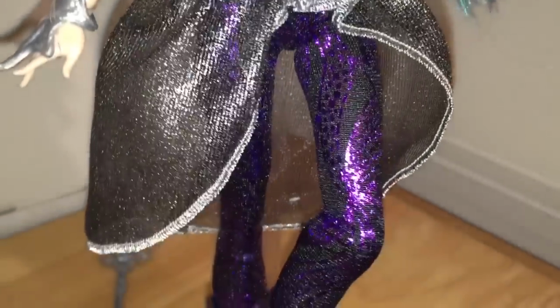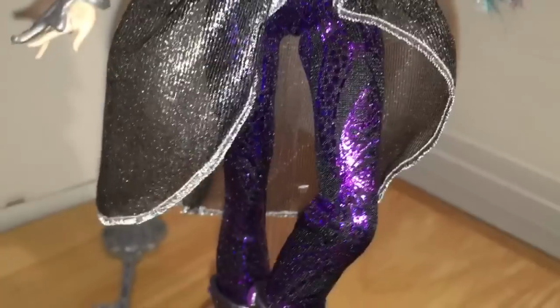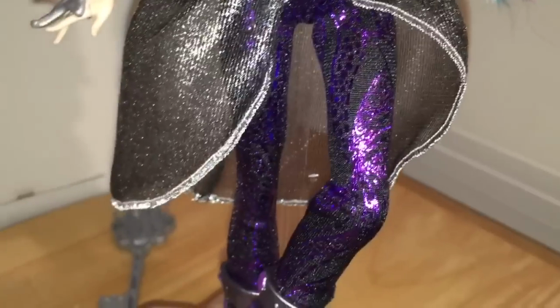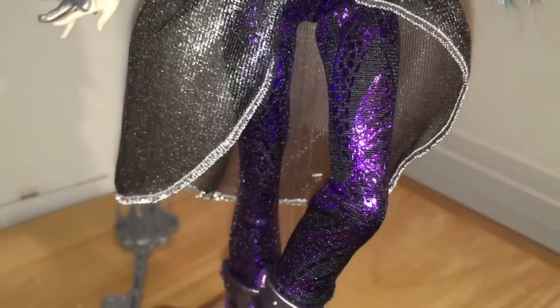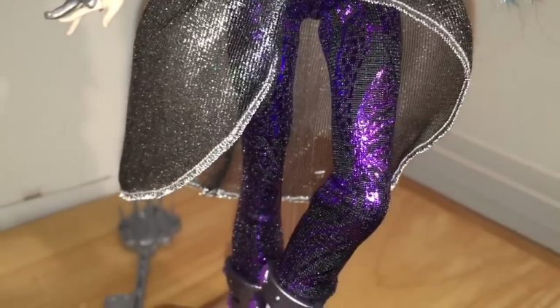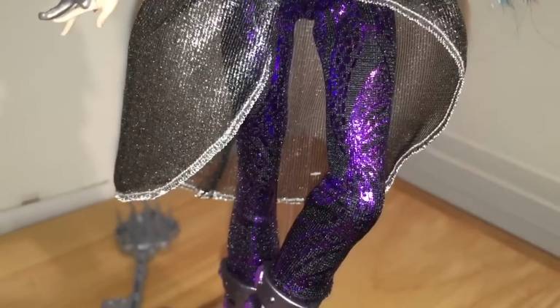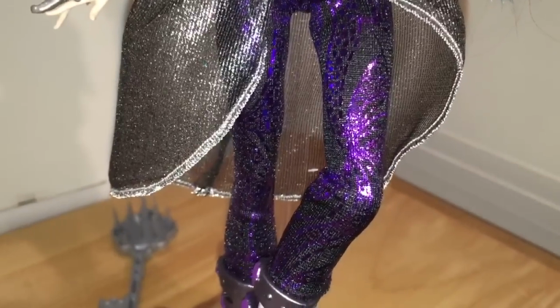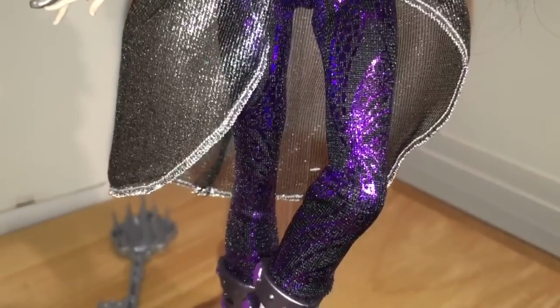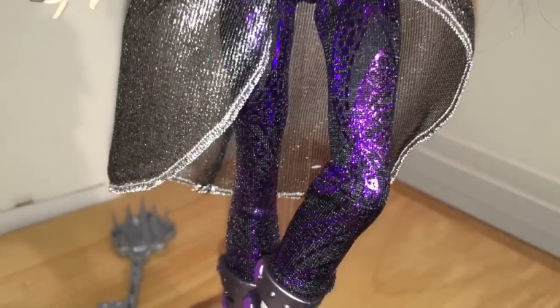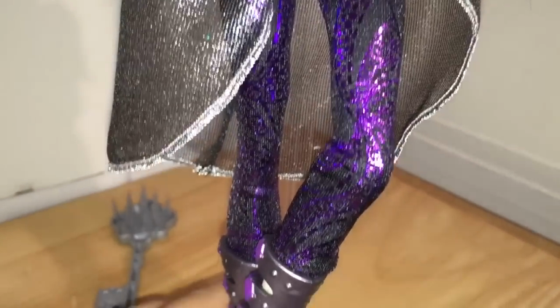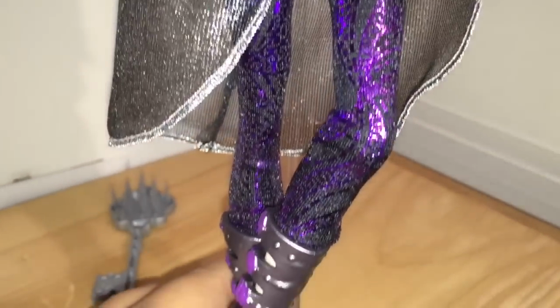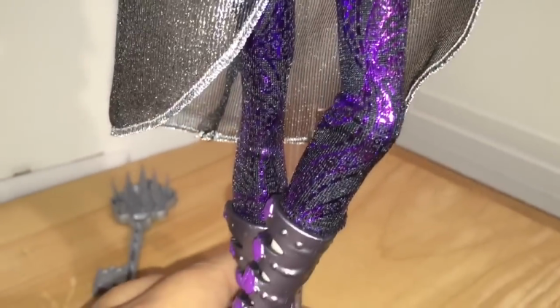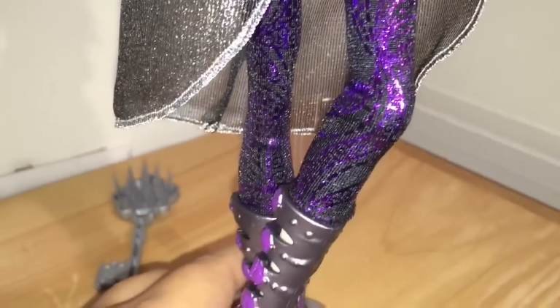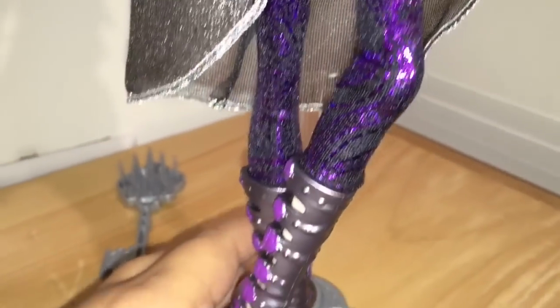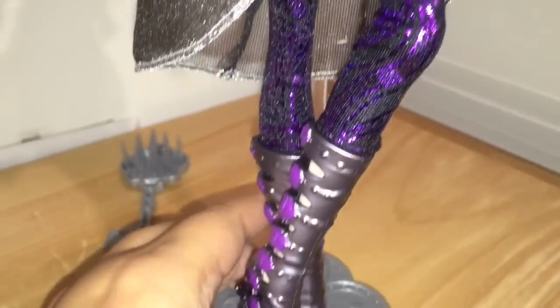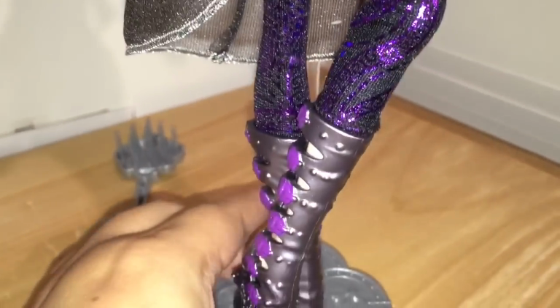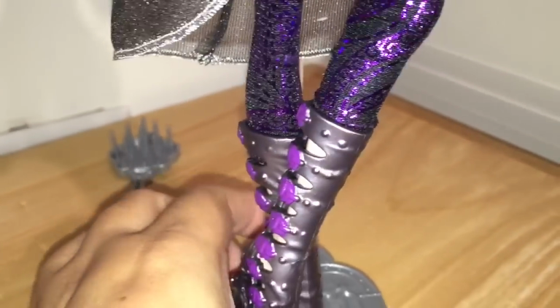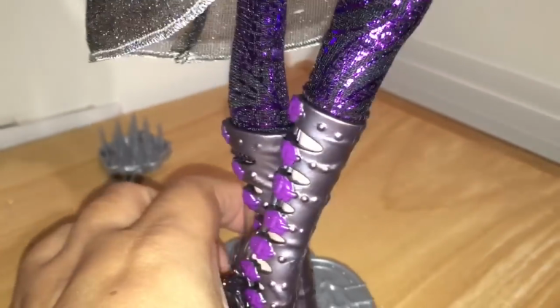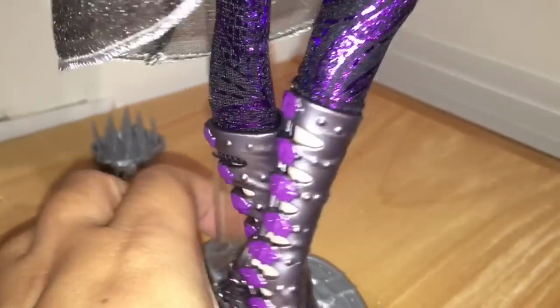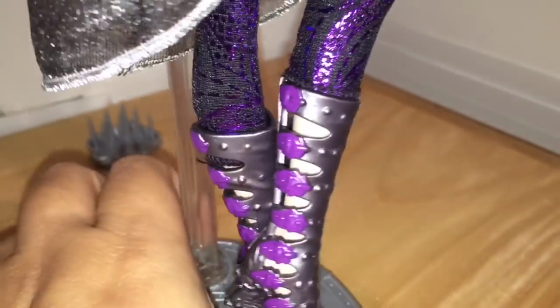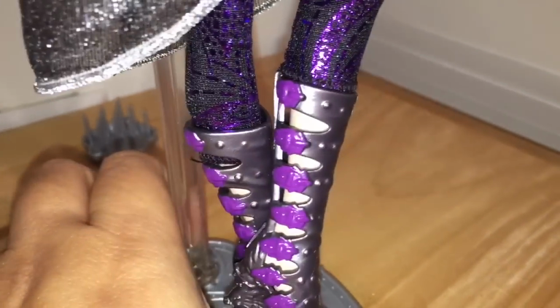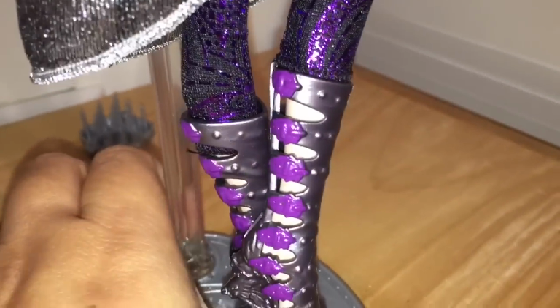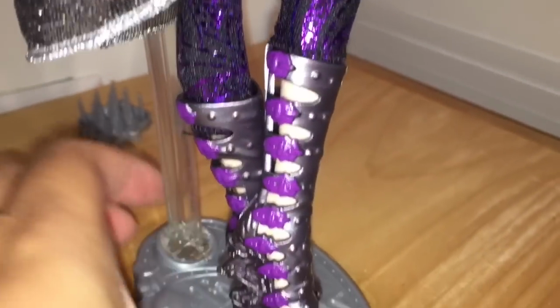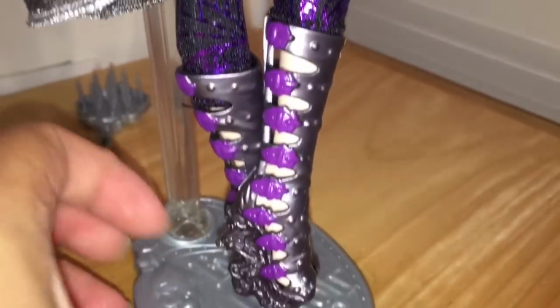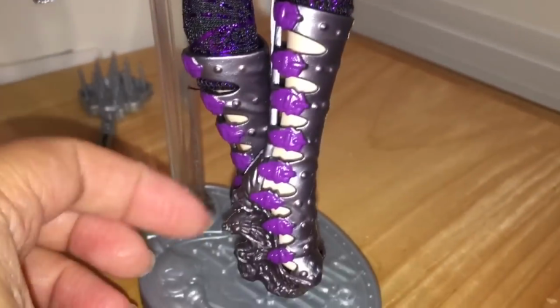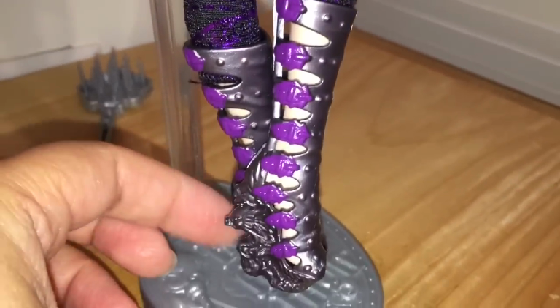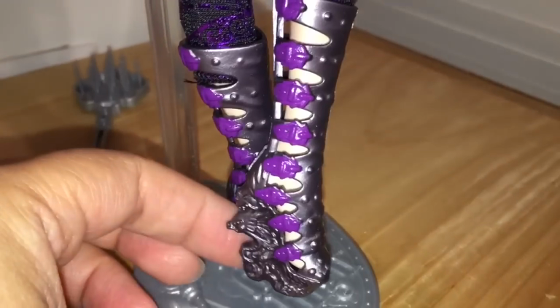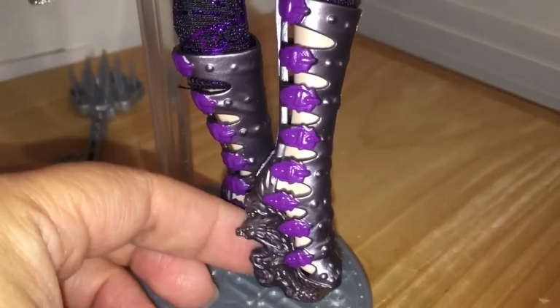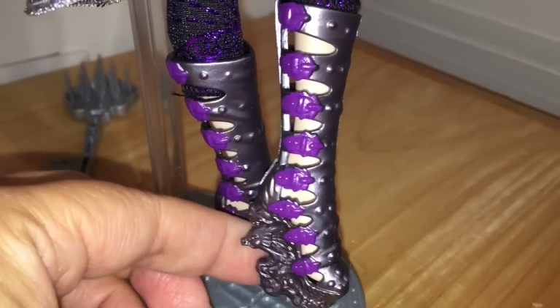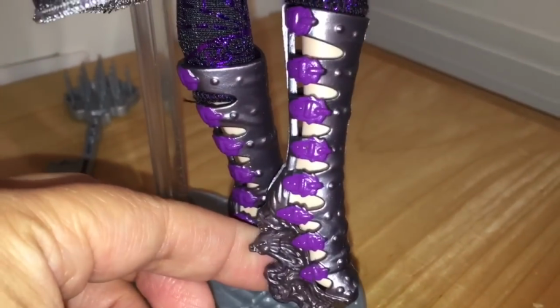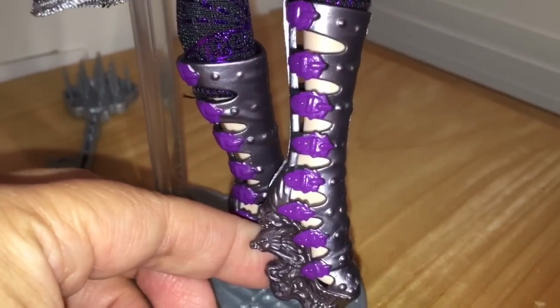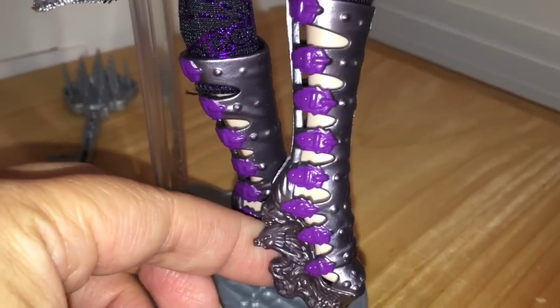These are probably the best leggings ever — they have a black background and a glittery purple pattern, and the purple clearly looks like scales, which I thought was very well done.